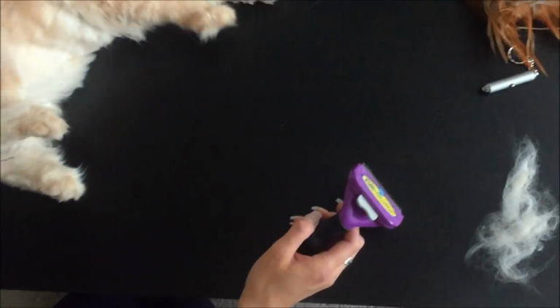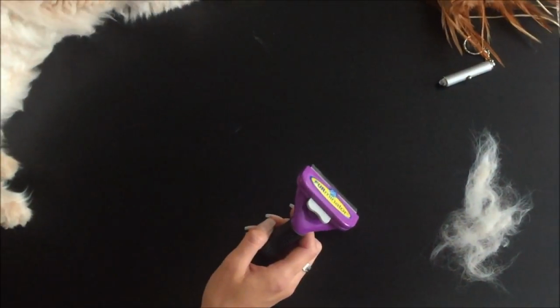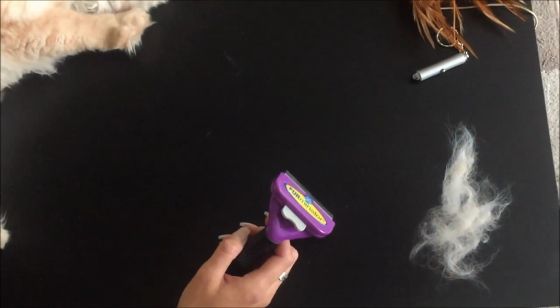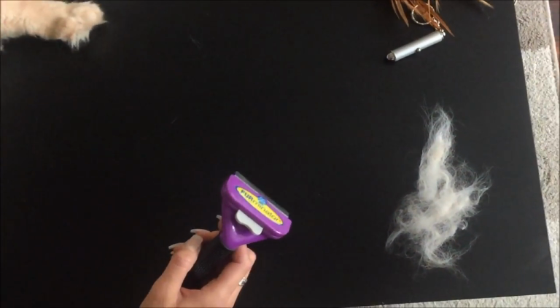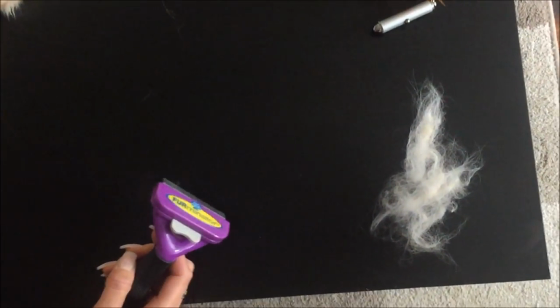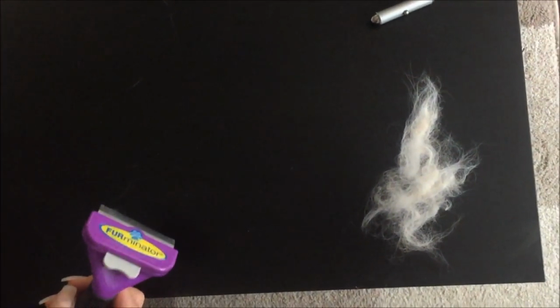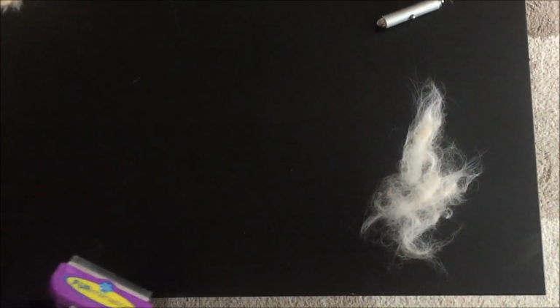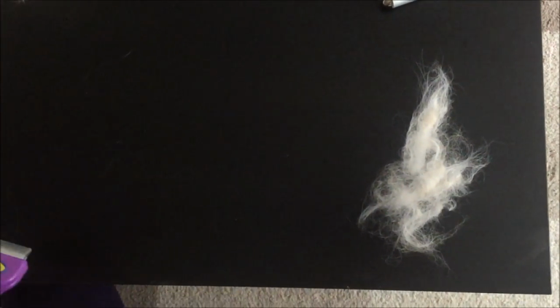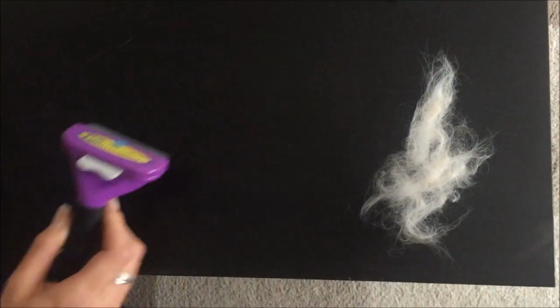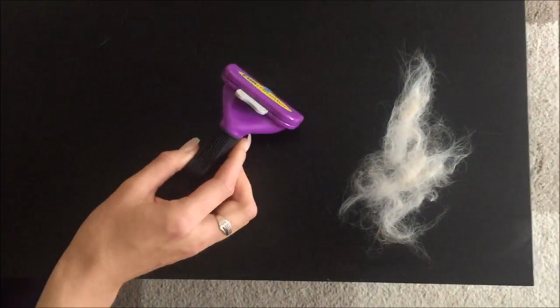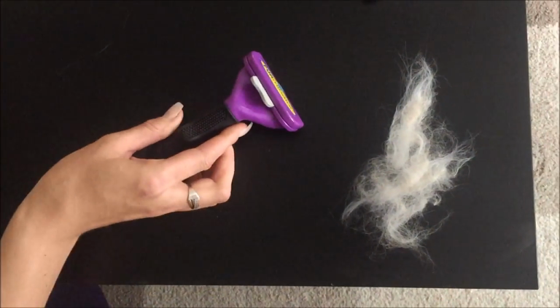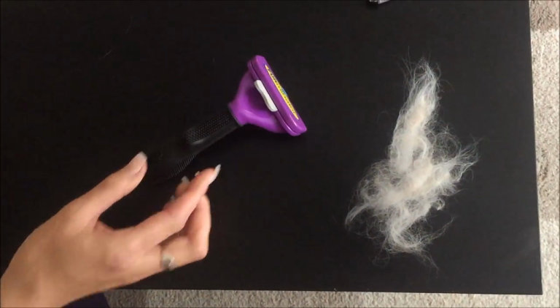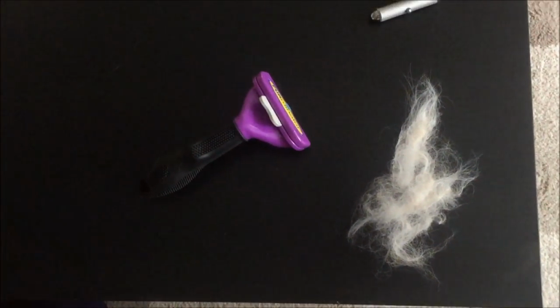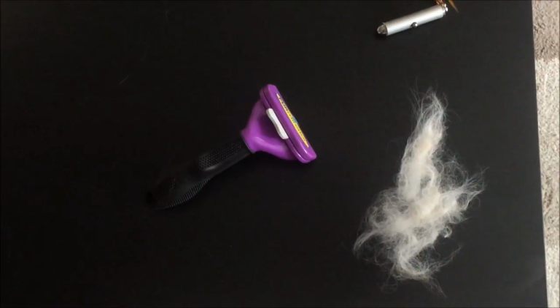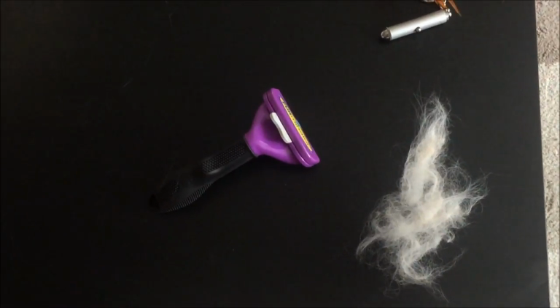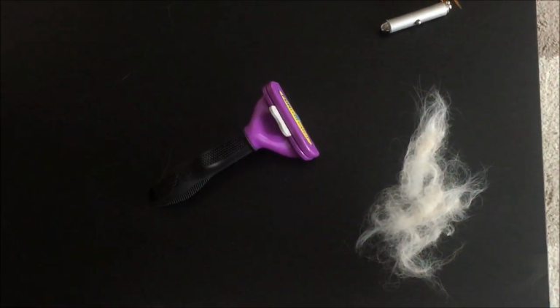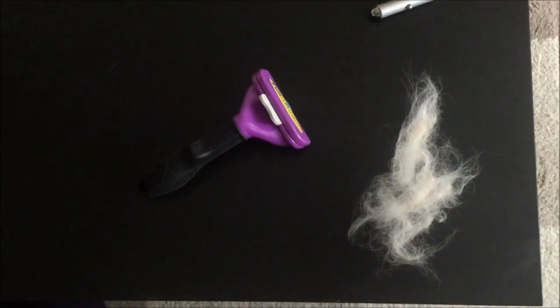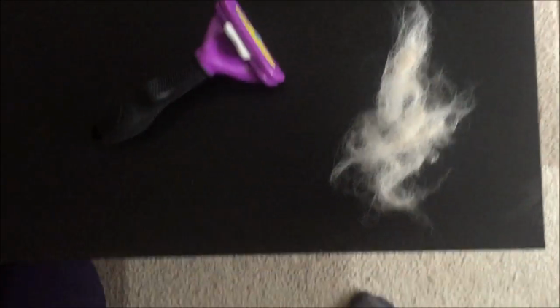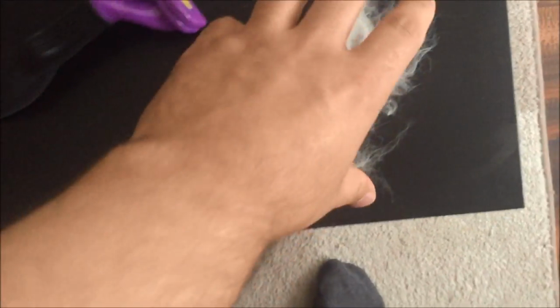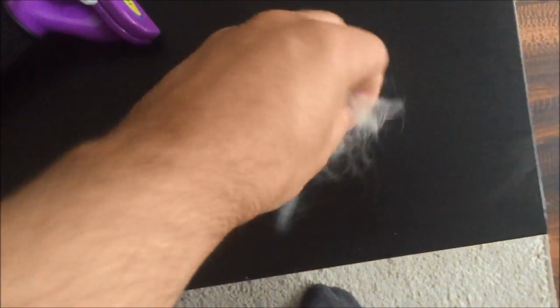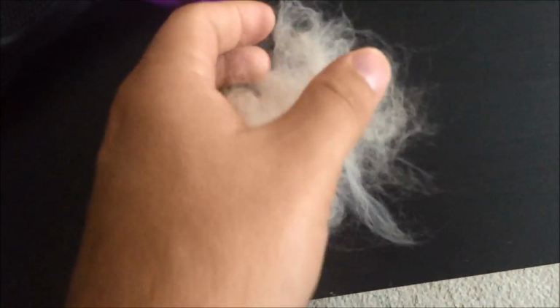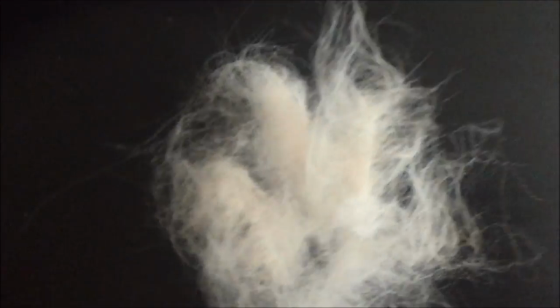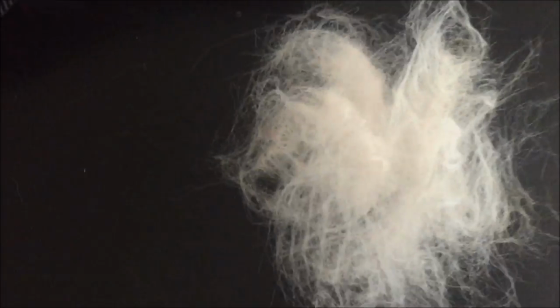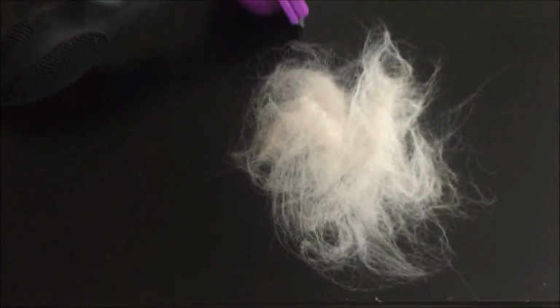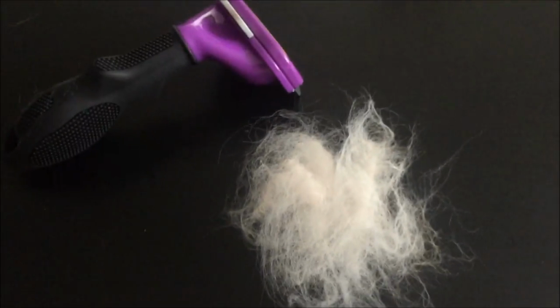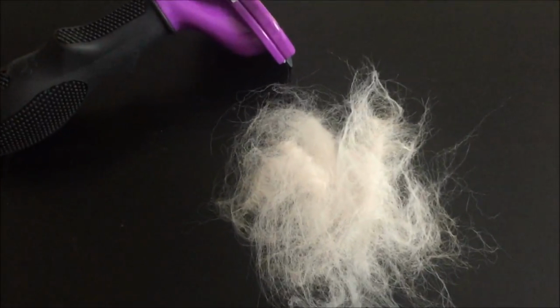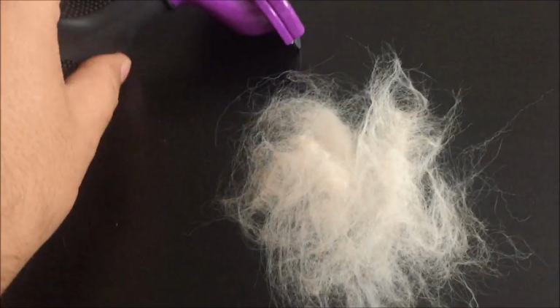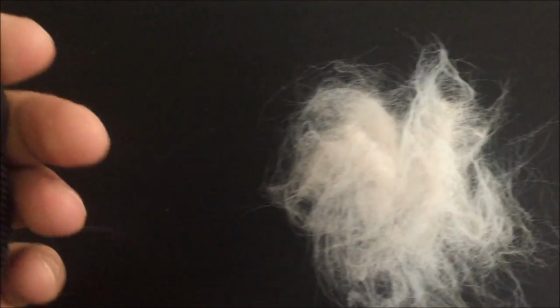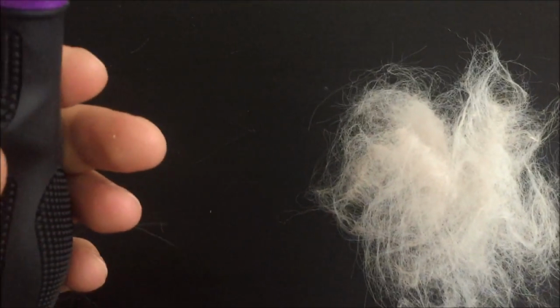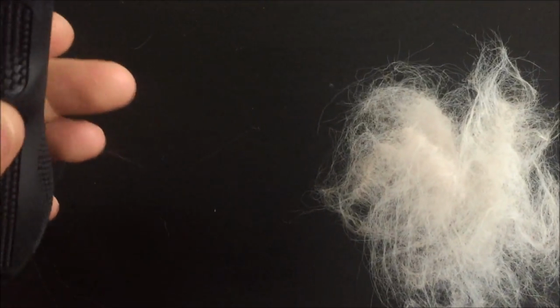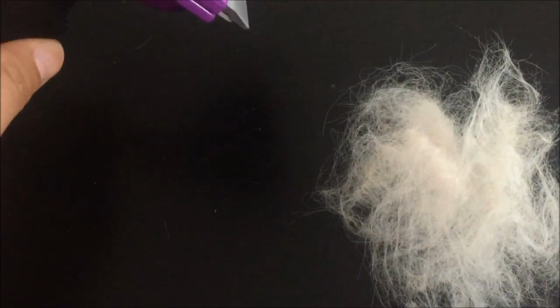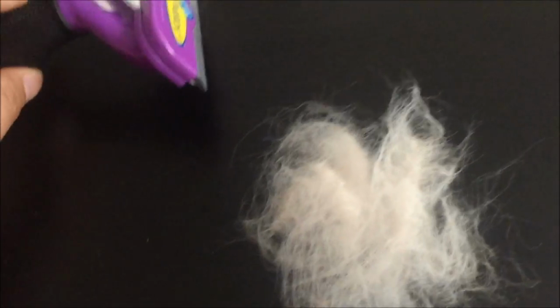So obviously yesterday I used the Furminator on him and then used a slicker, and you can see there's quite a bit of hair come off there just in one go — so it definitely works.